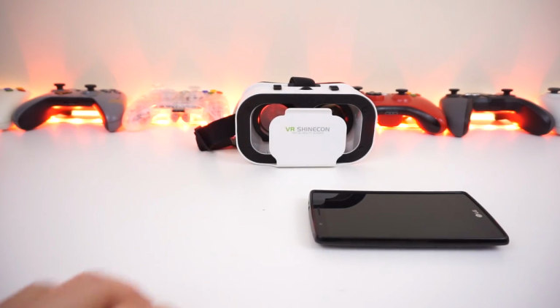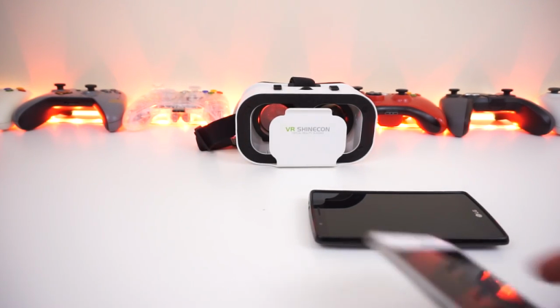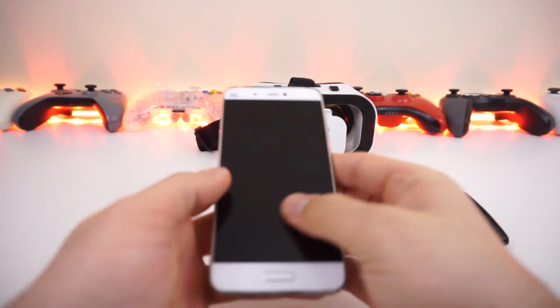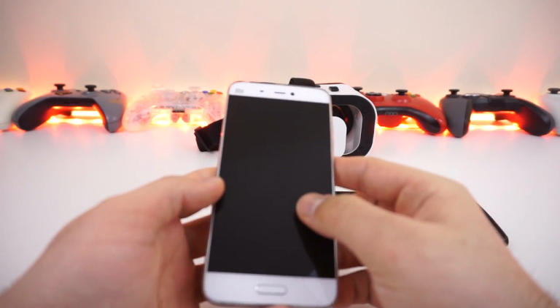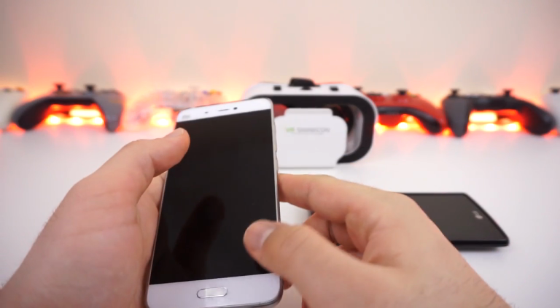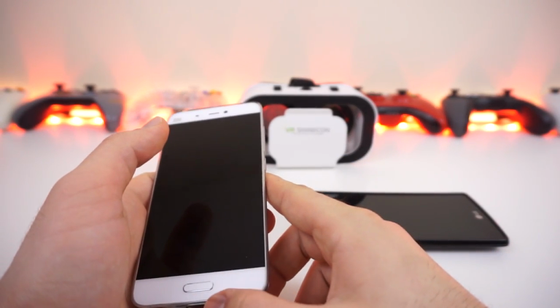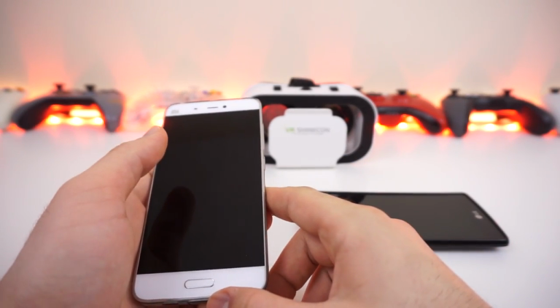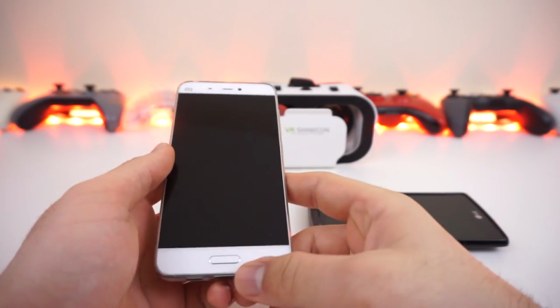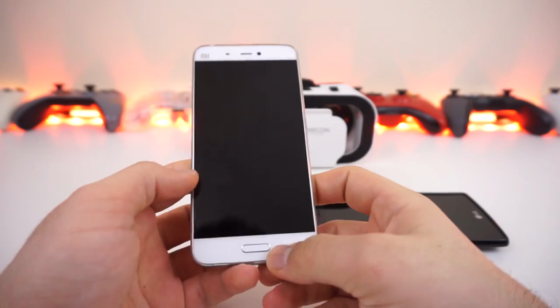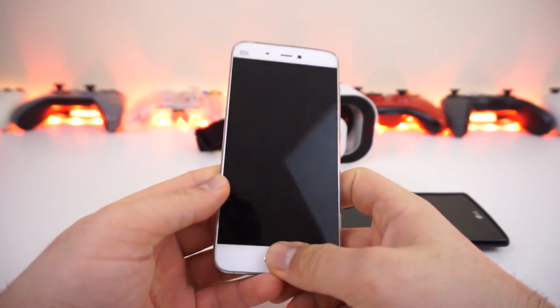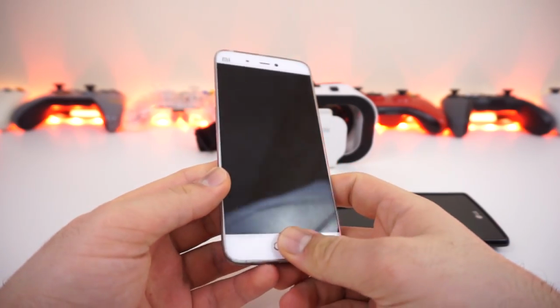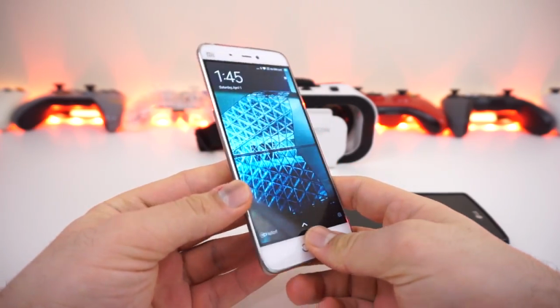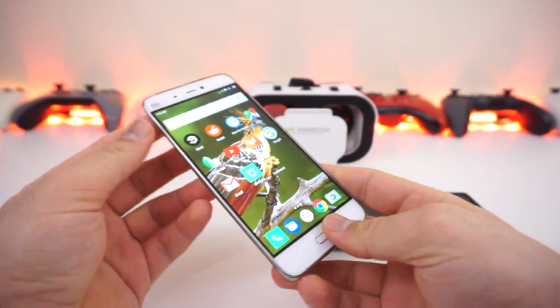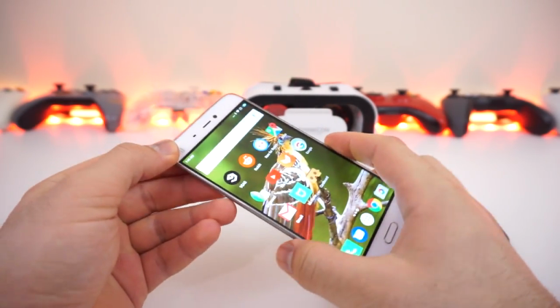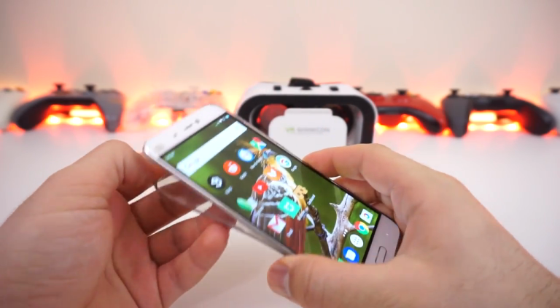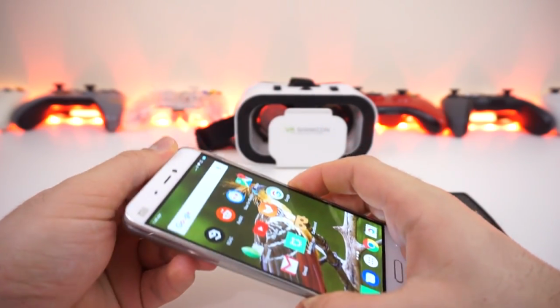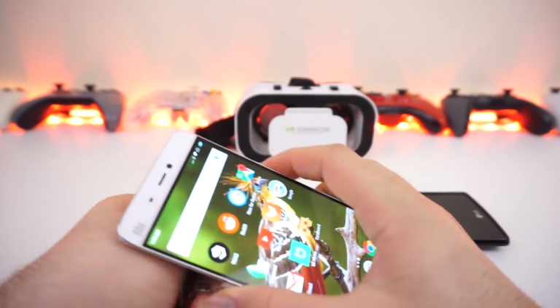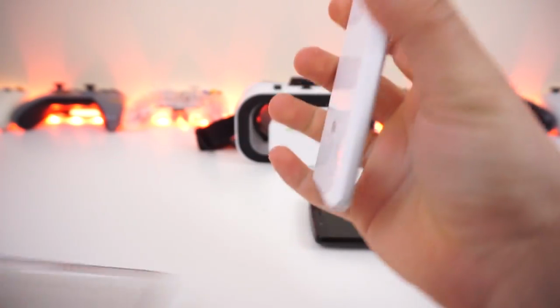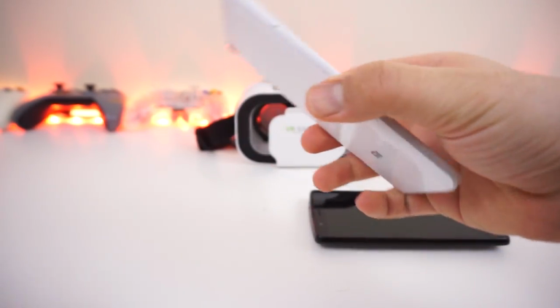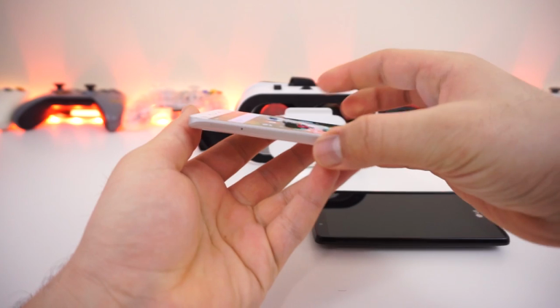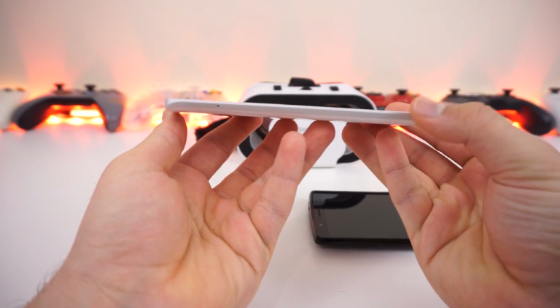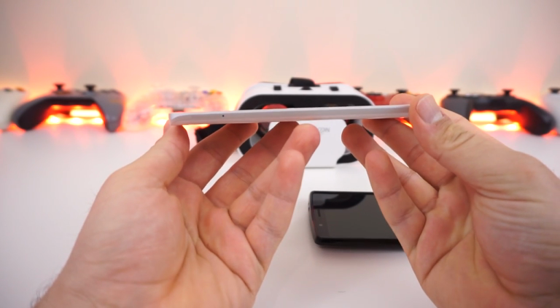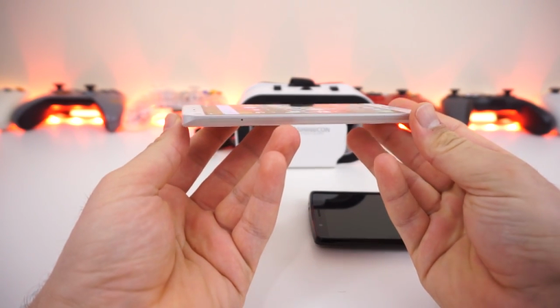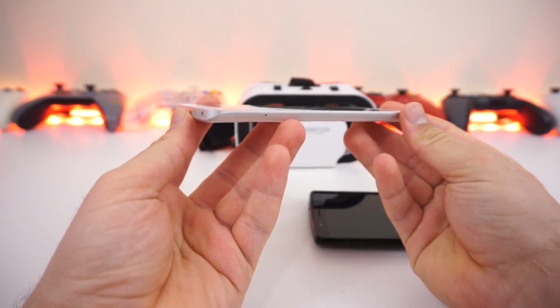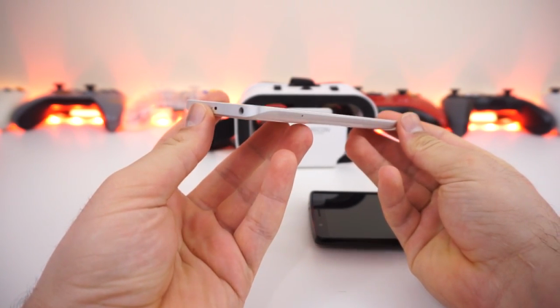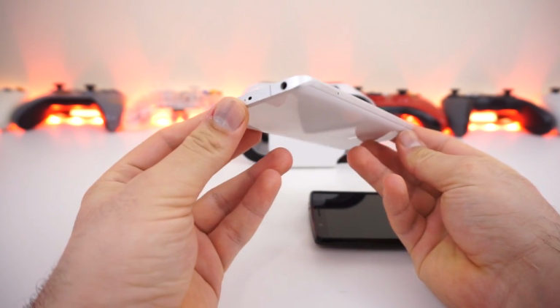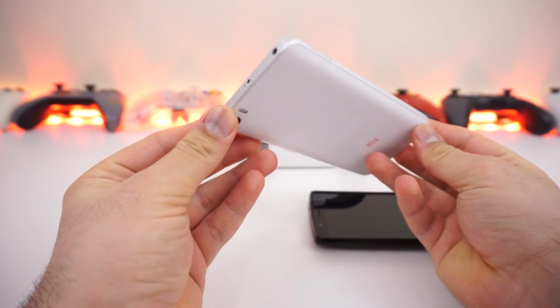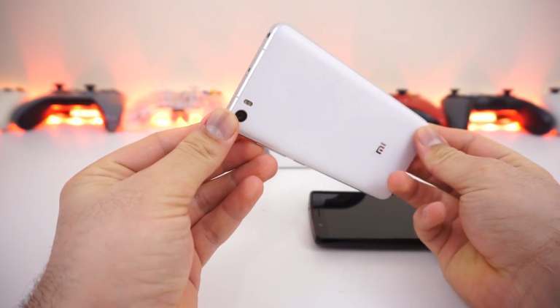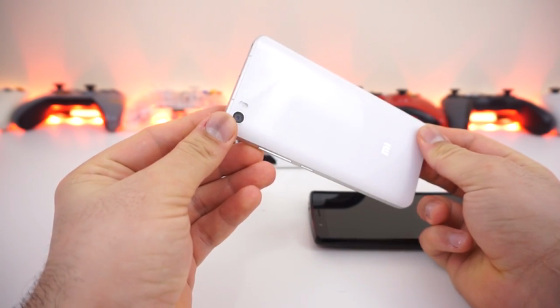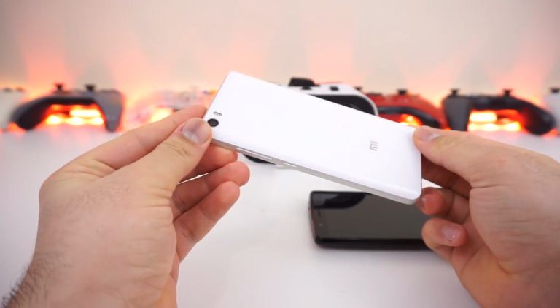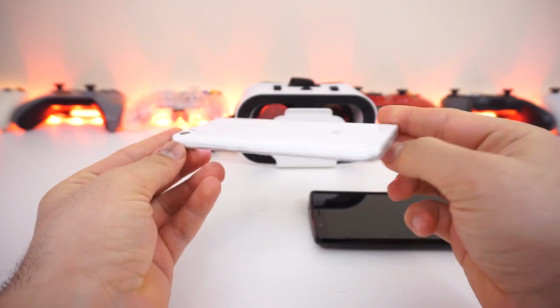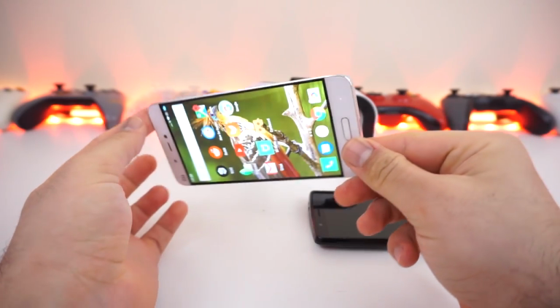Most people own phones with a screen size of 5.1 inches, so I also tested my Xiaomi Mi 5, which has a 1080p screen at 5.1 inches. I can confirm that it provides a very good experience that is almost as good as my G4 phone.